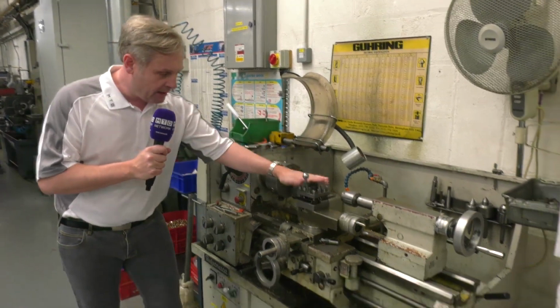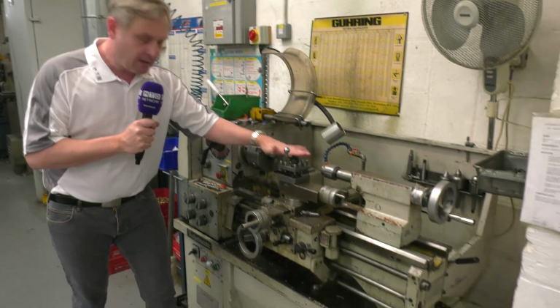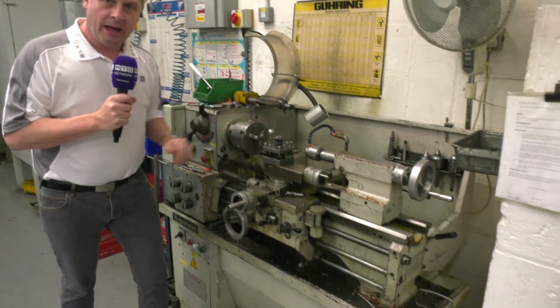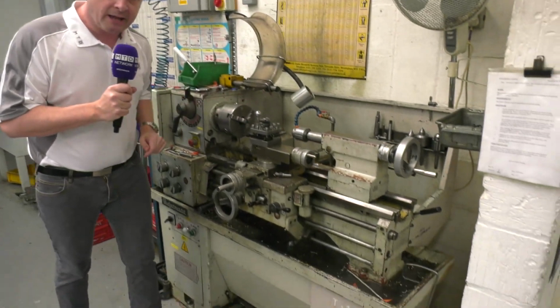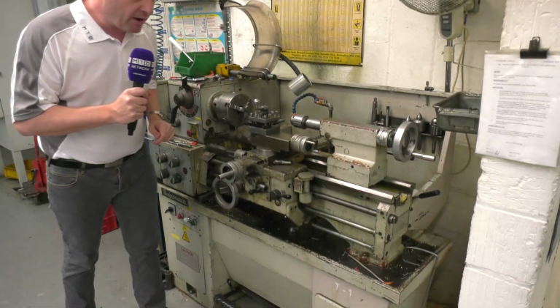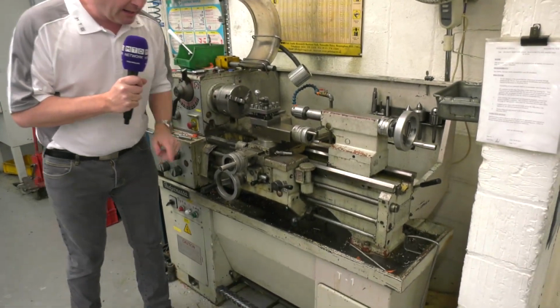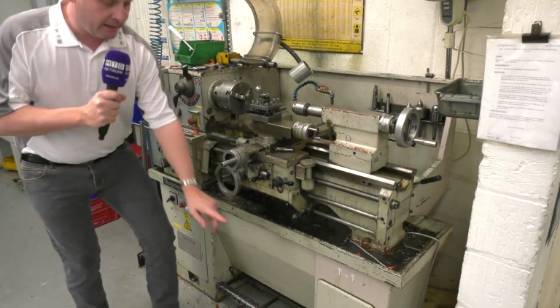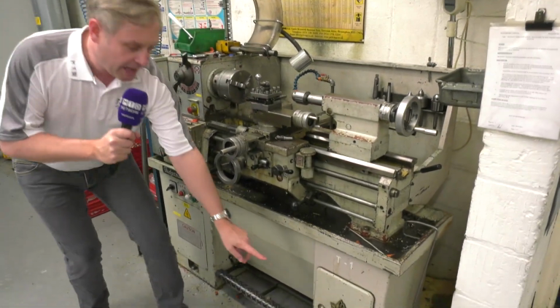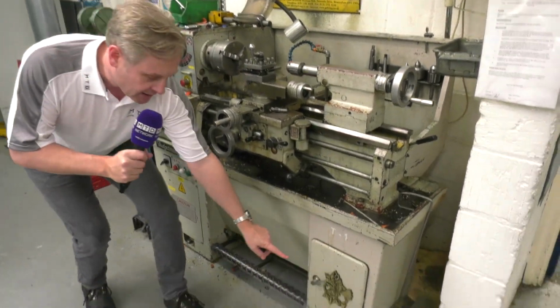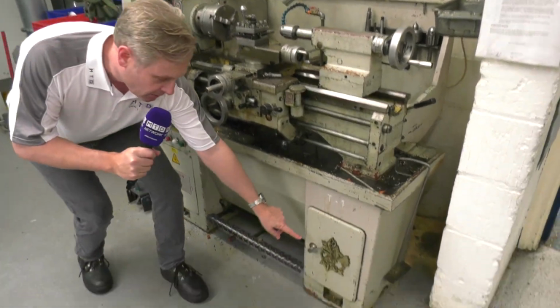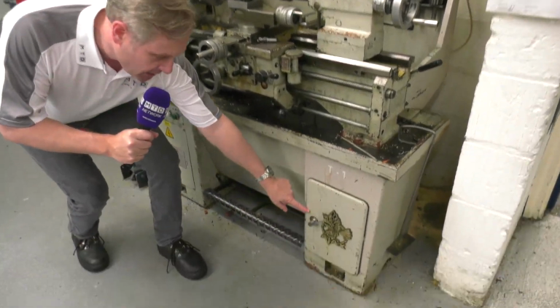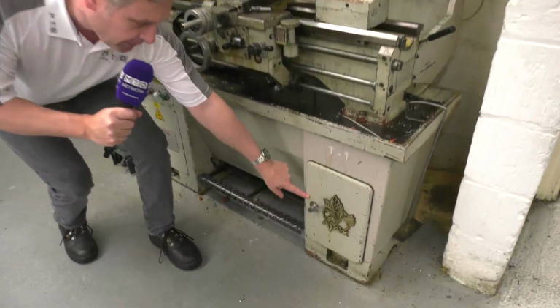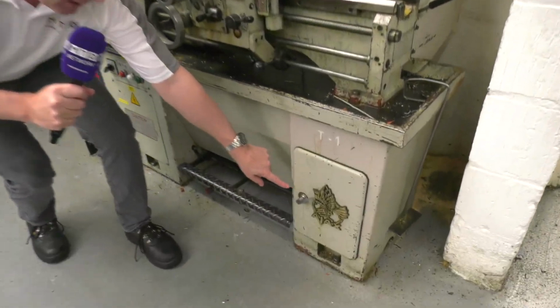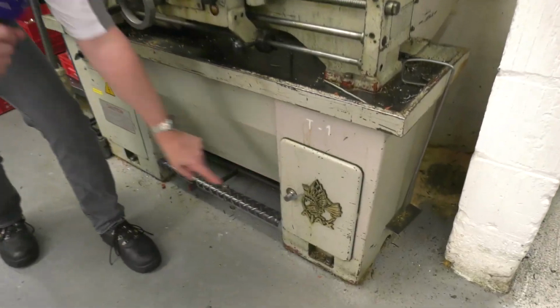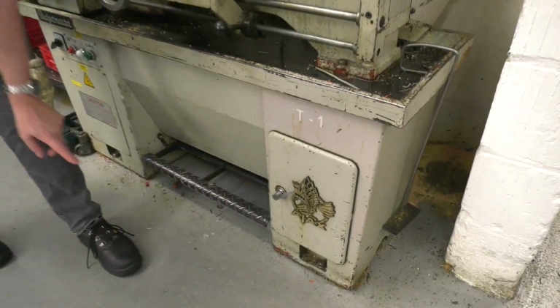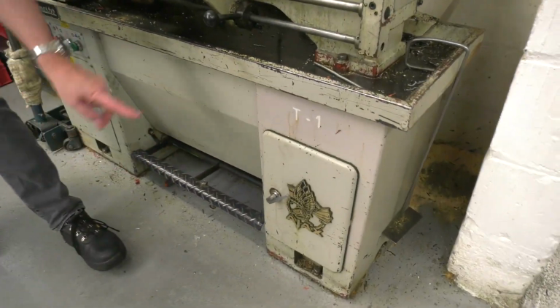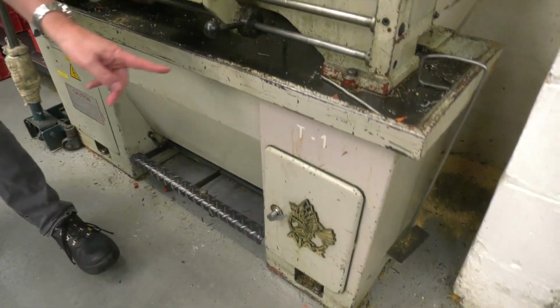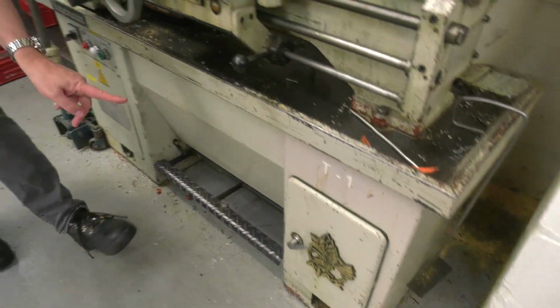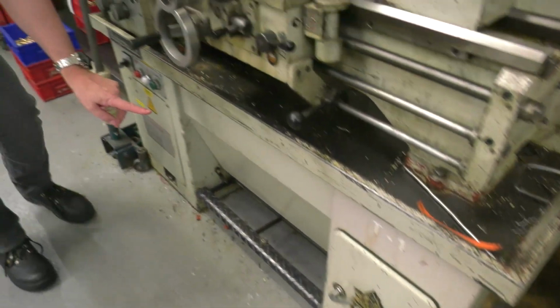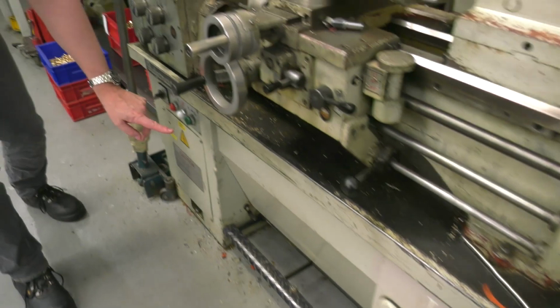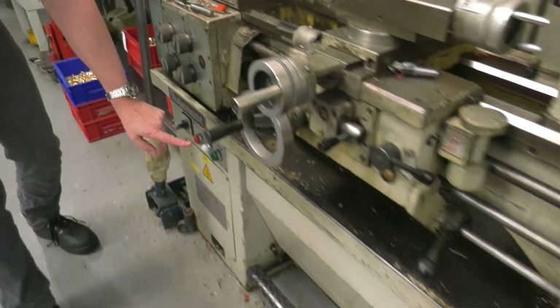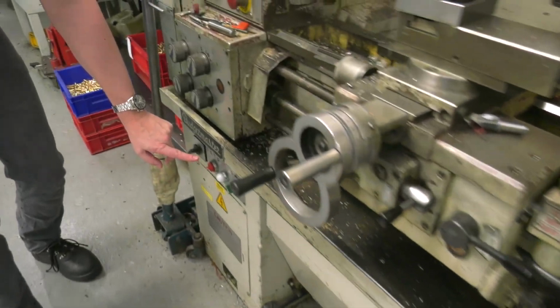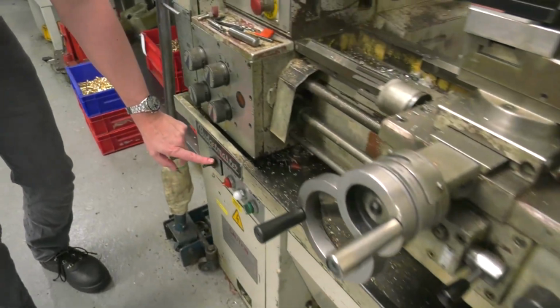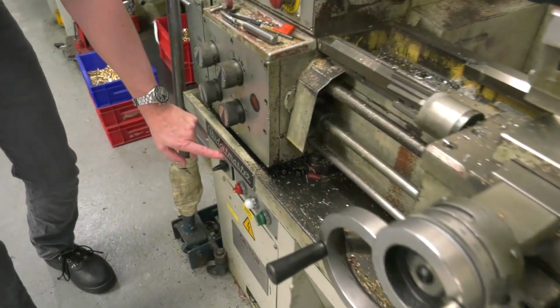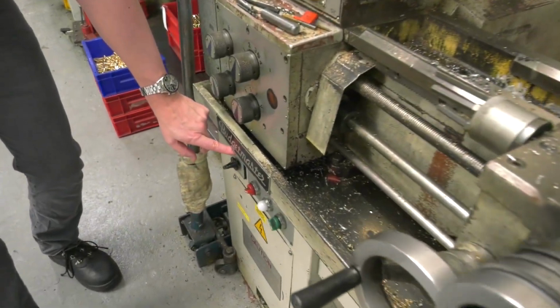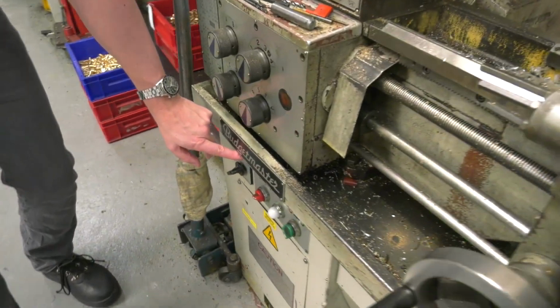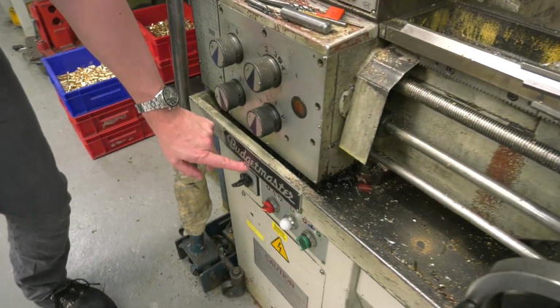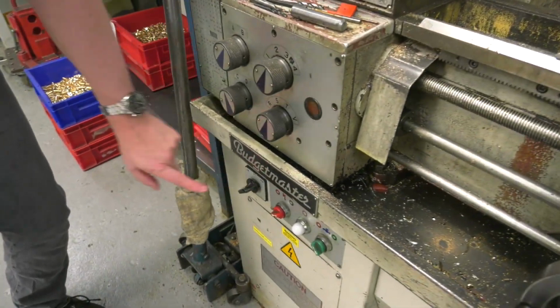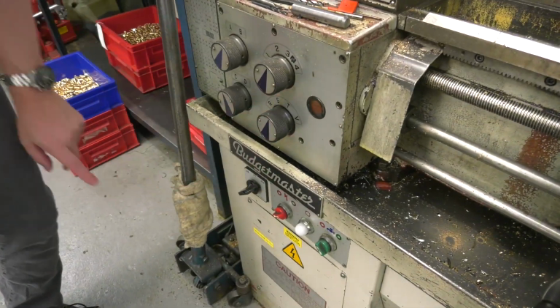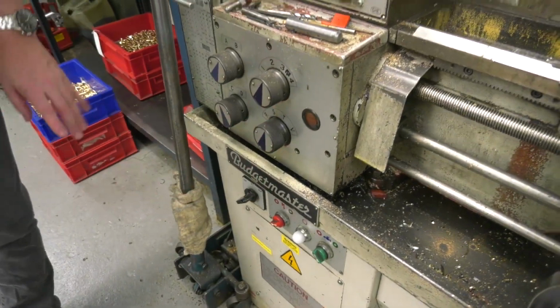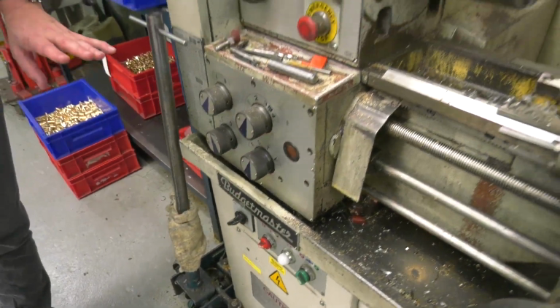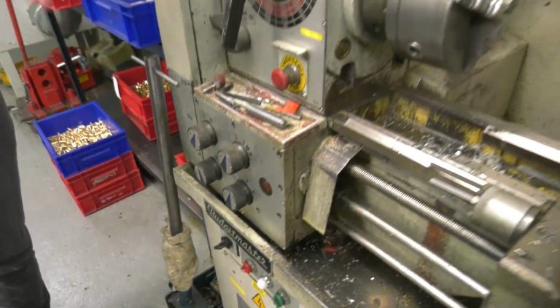Look at this — a nice lathe, an Ajax. And over here, the Budgetmaster lathe. This is an absolute belter.